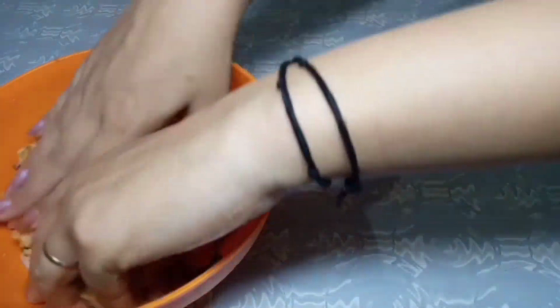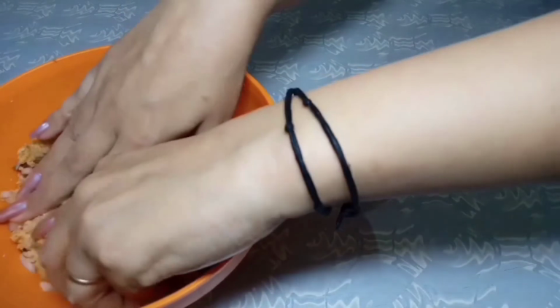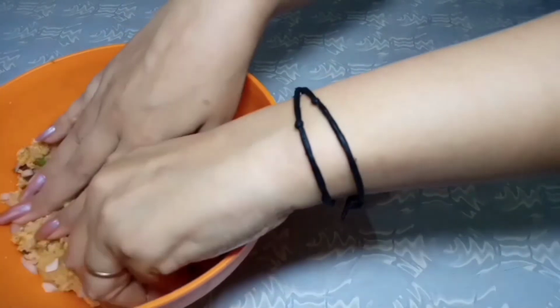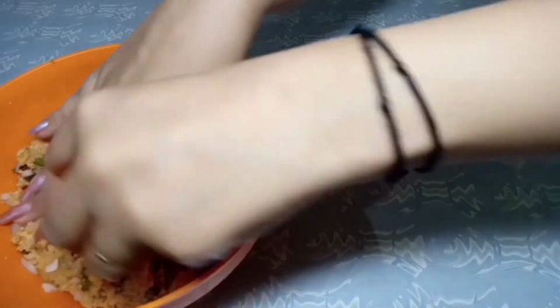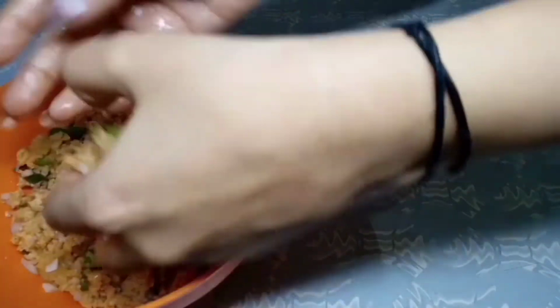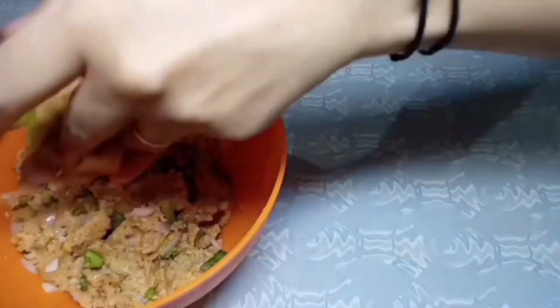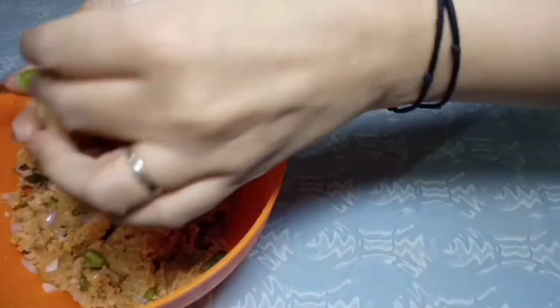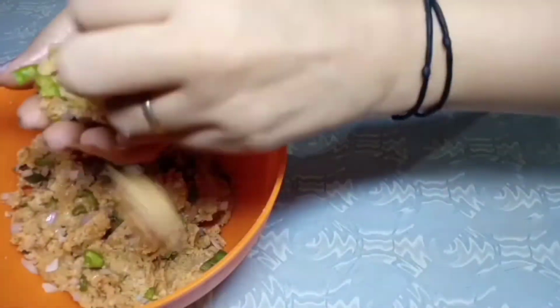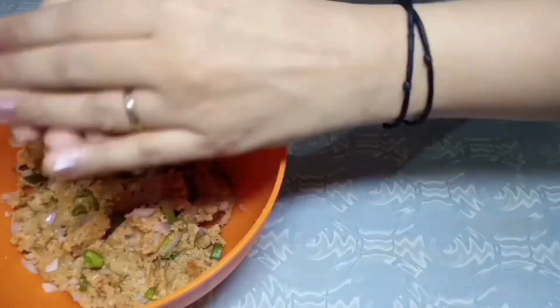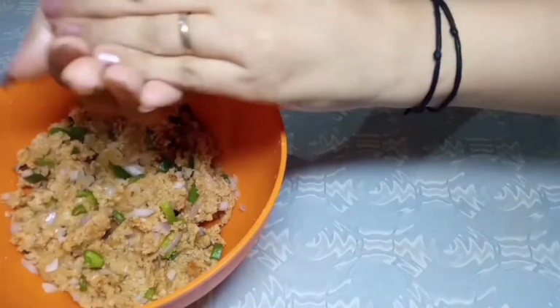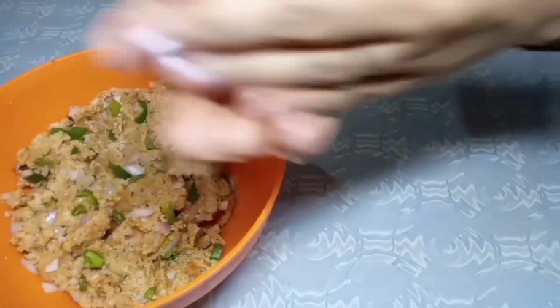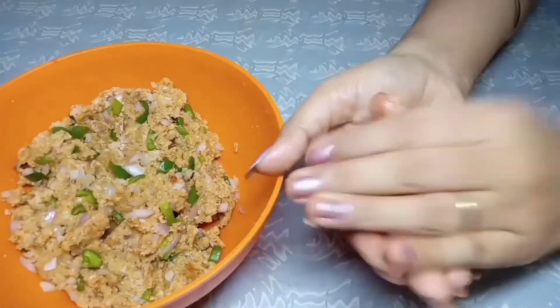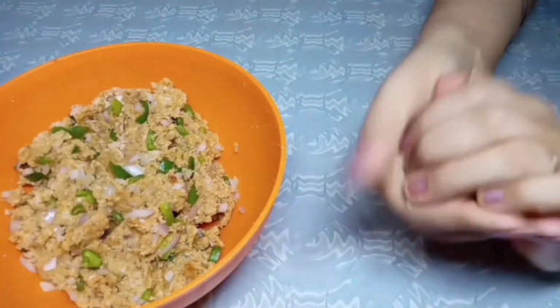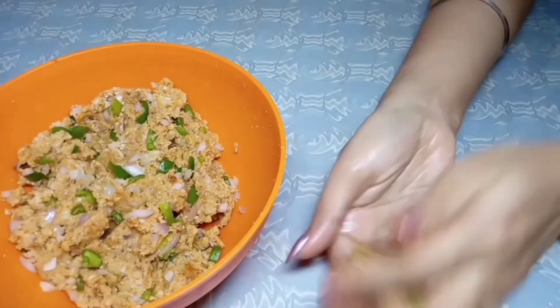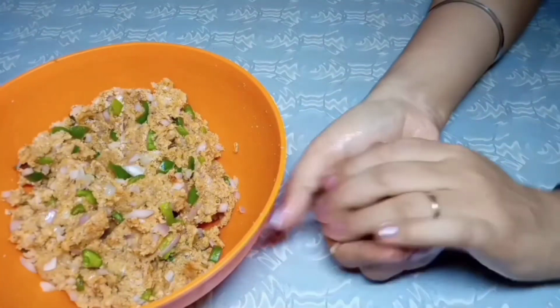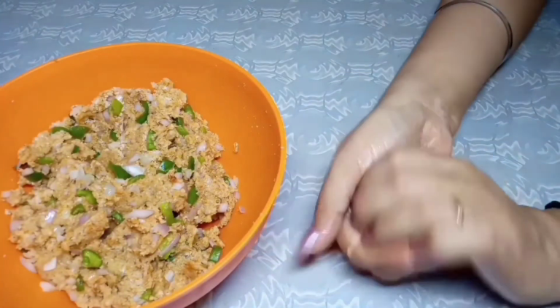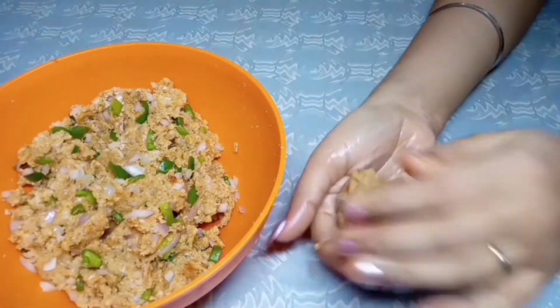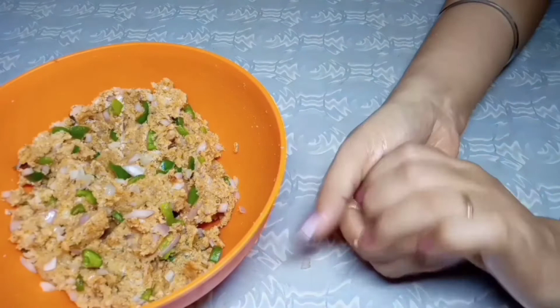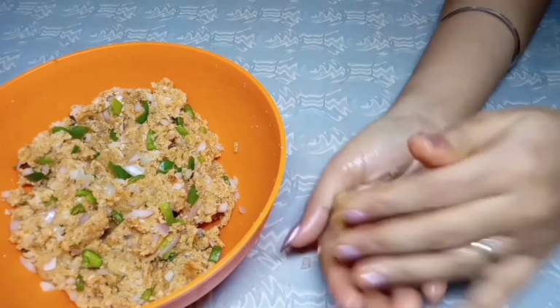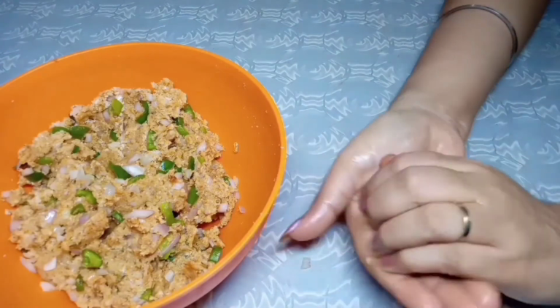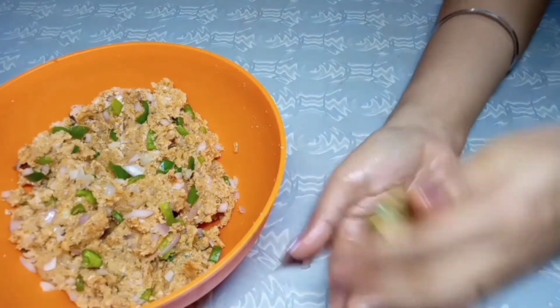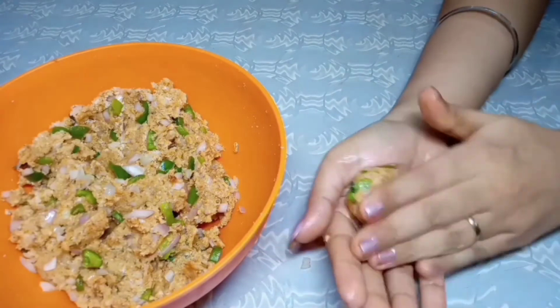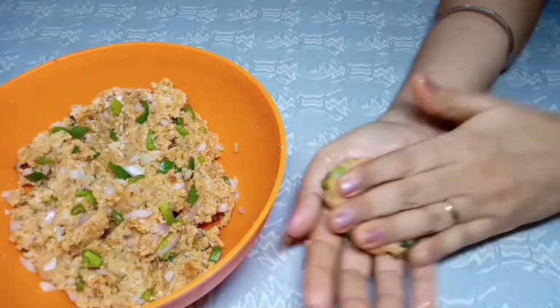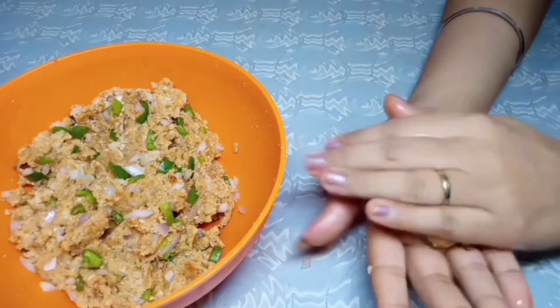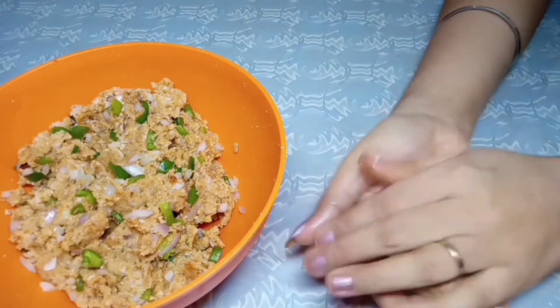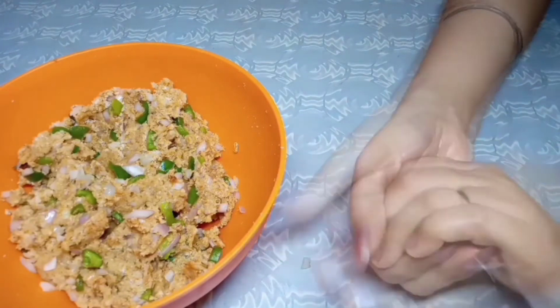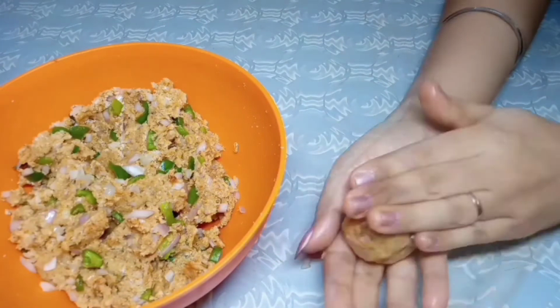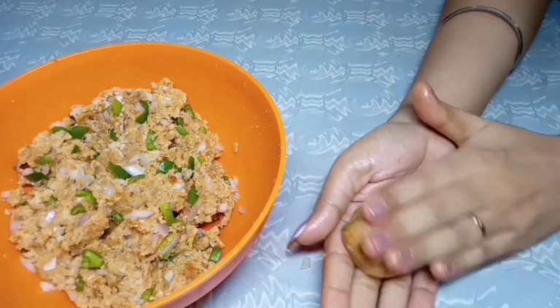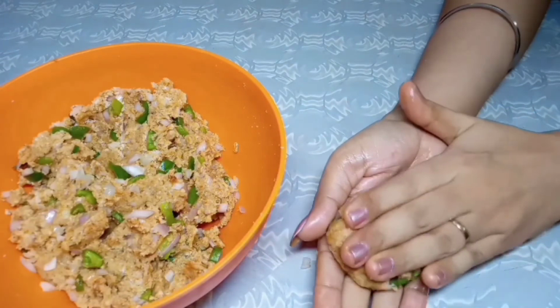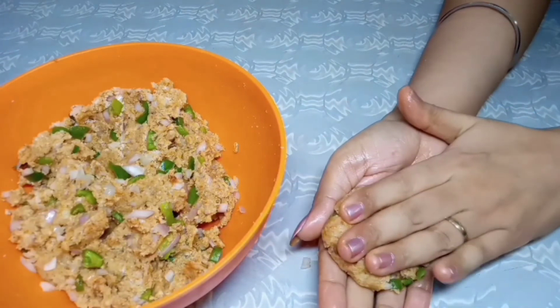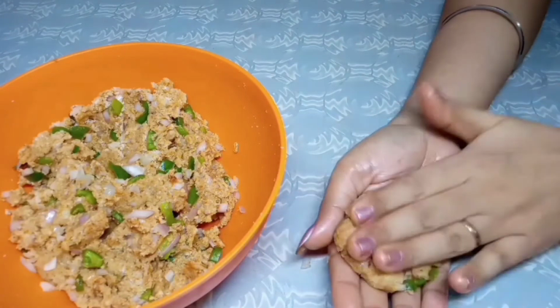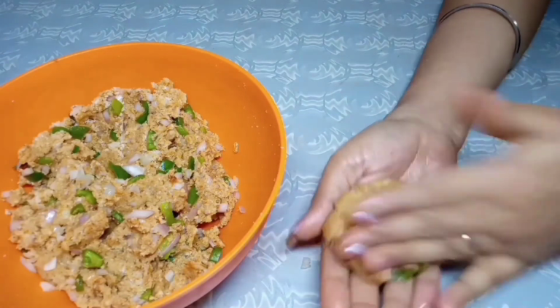Now we will grease our hands with oil, take a portion of the mixture, flatten it, and make a round shape. You can make it in any shape you like.